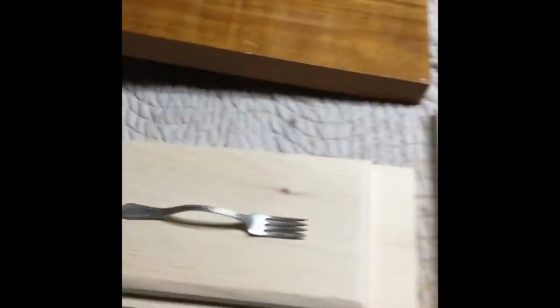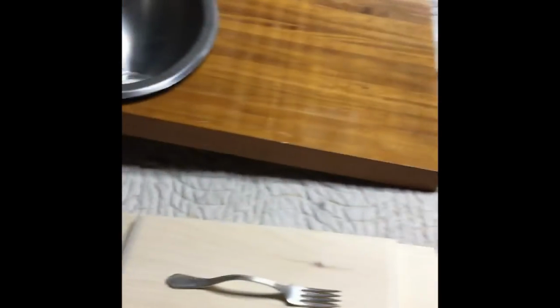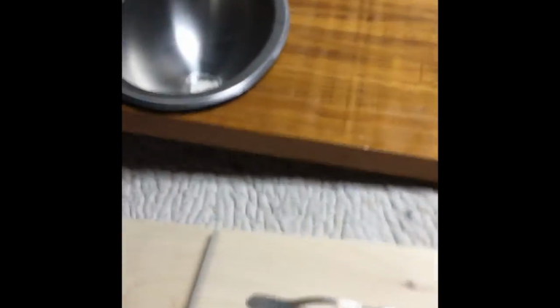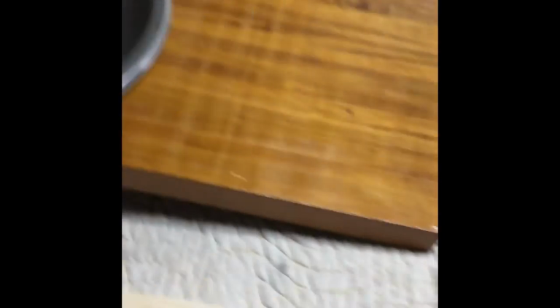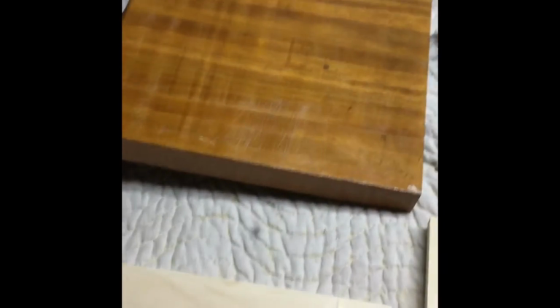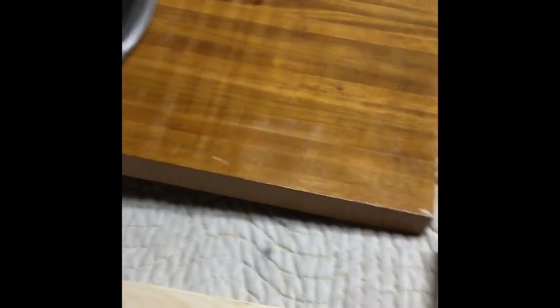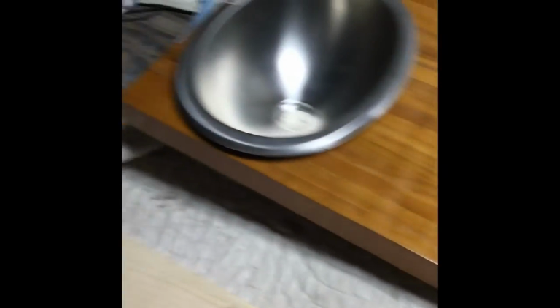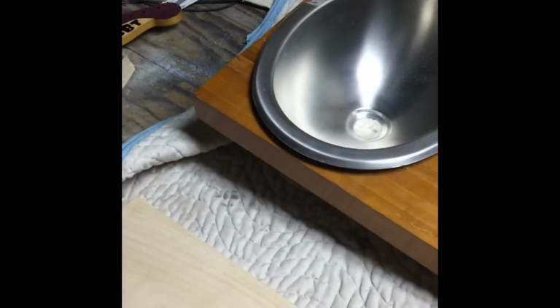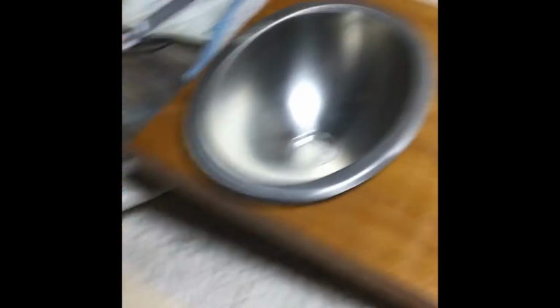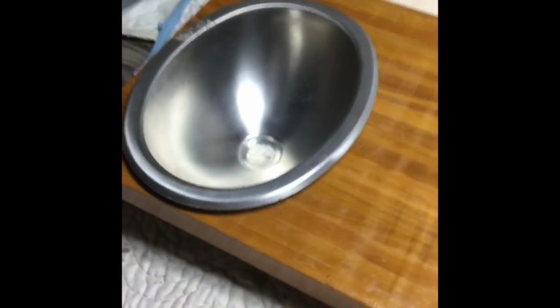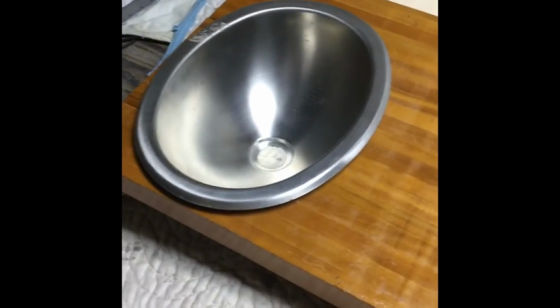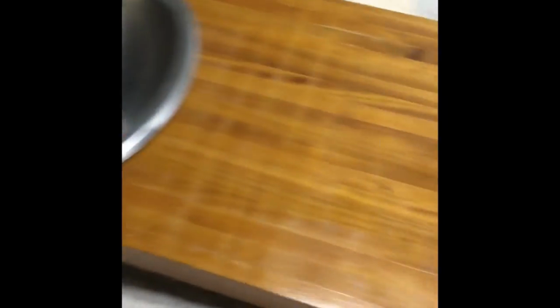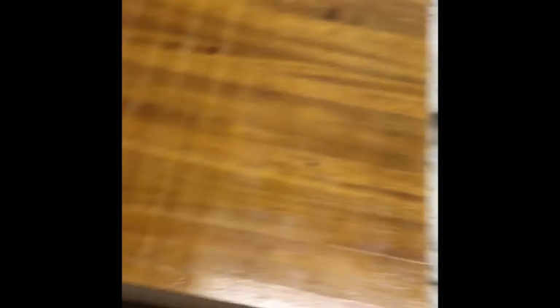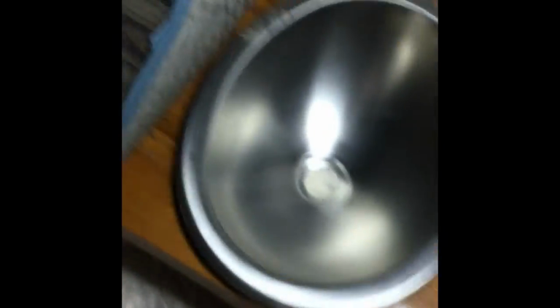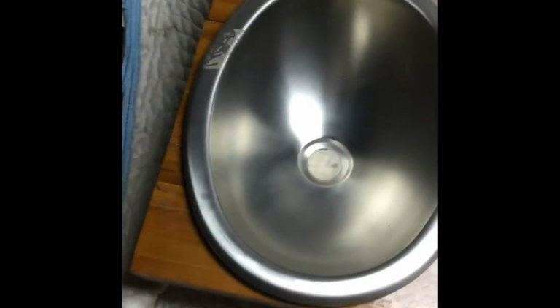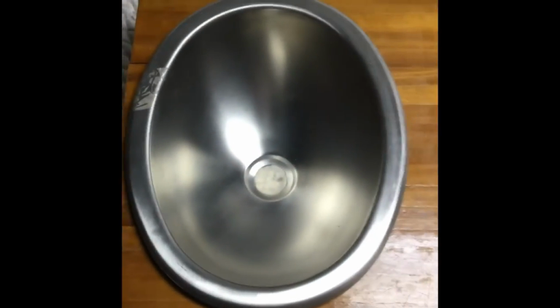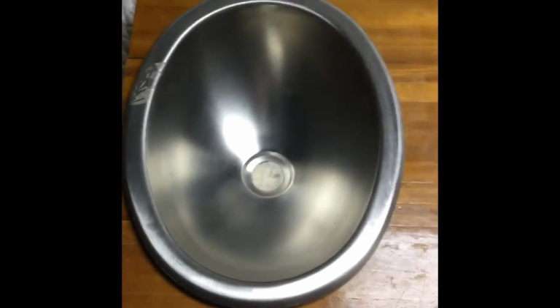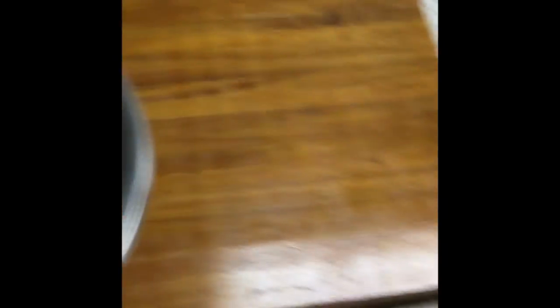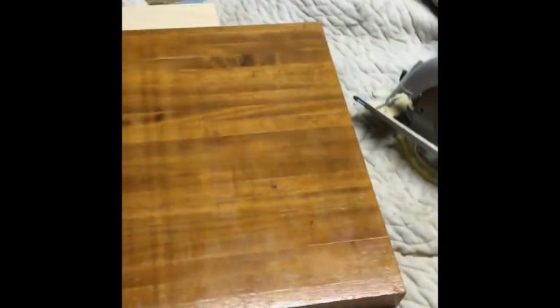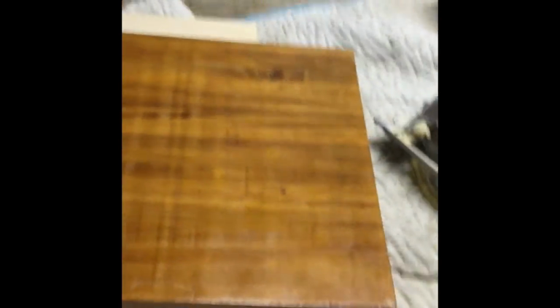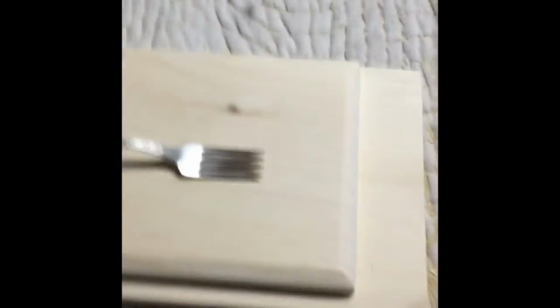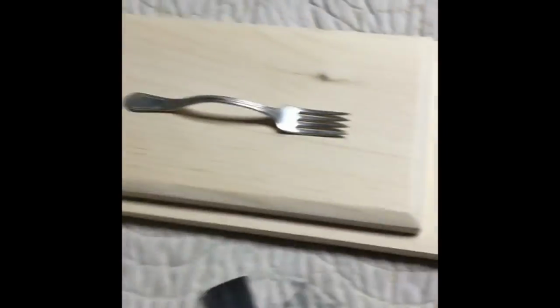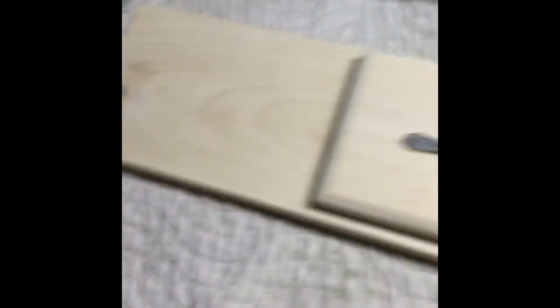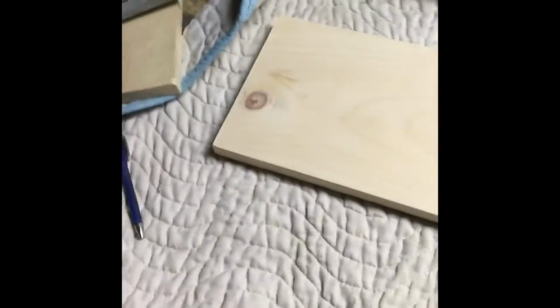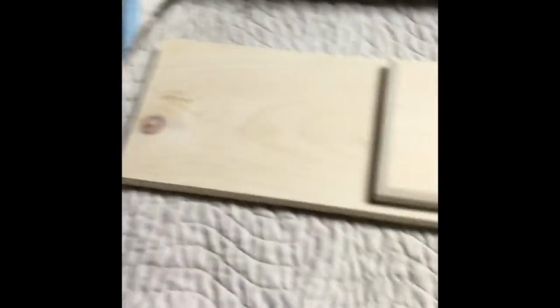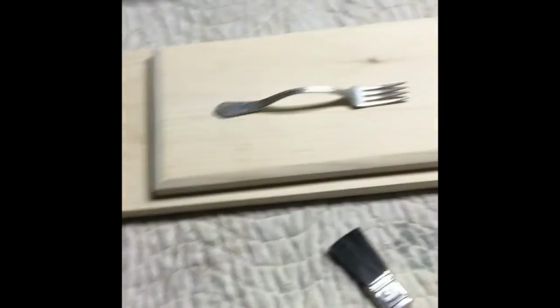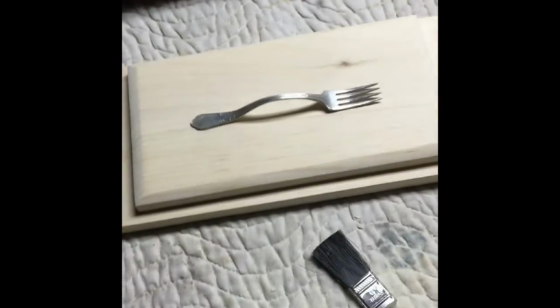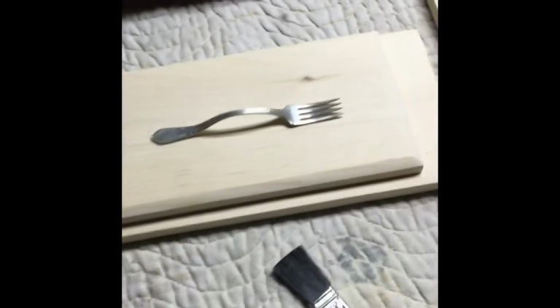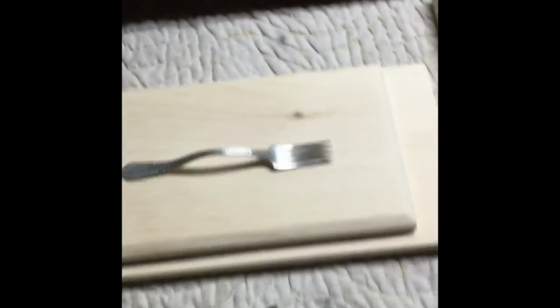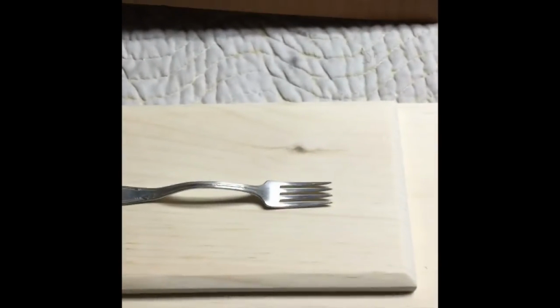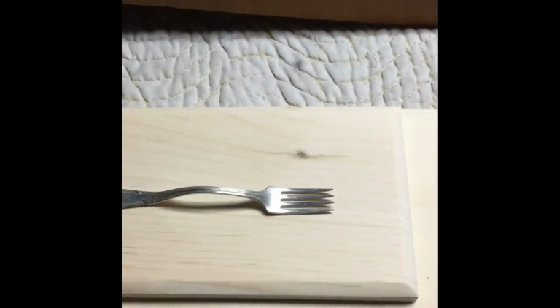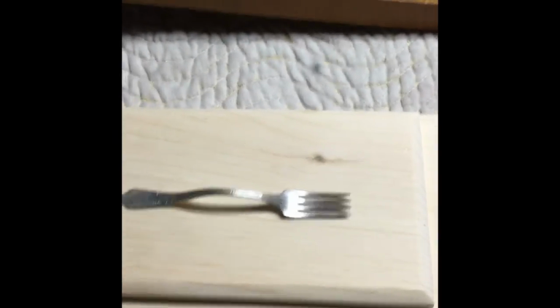Just a little update video for my kitchen for my camper build. I cut the sink into the butcher's block and it came out very nice. Right now I'm making the under cabinet for it, so I have somewhere to store my silverware and stuff like that.